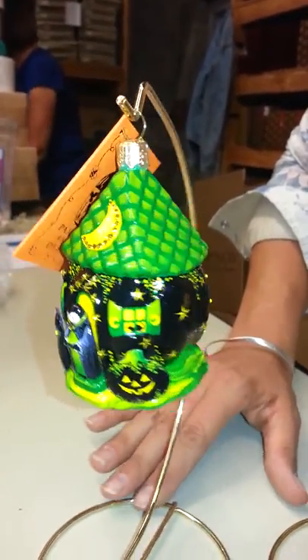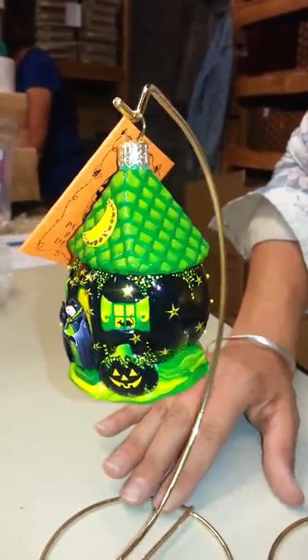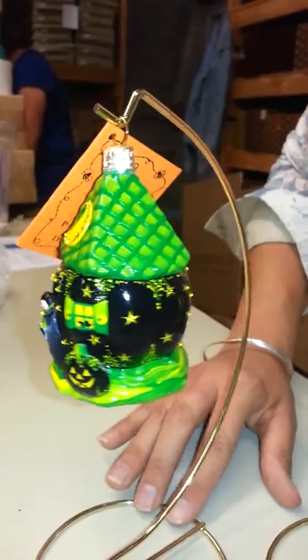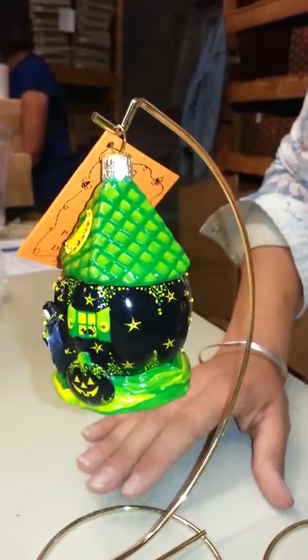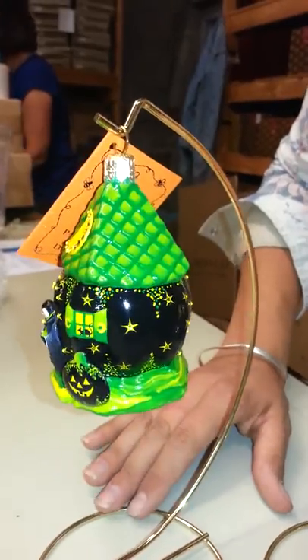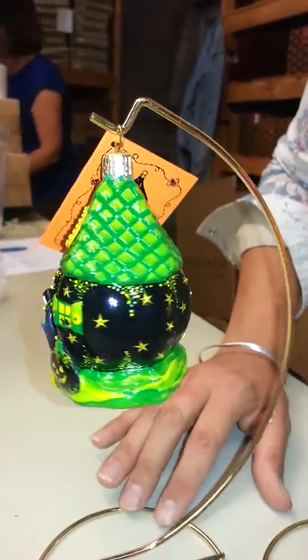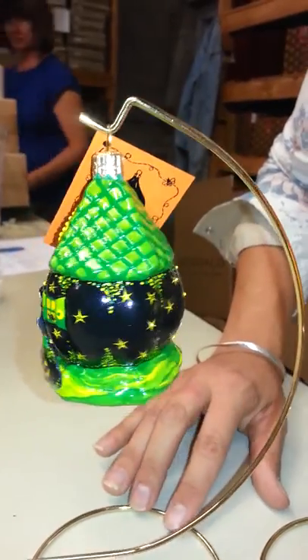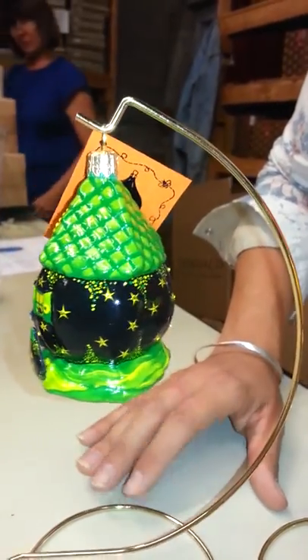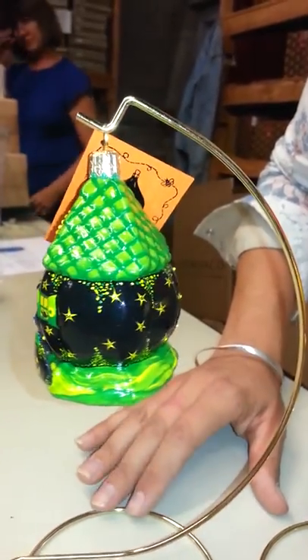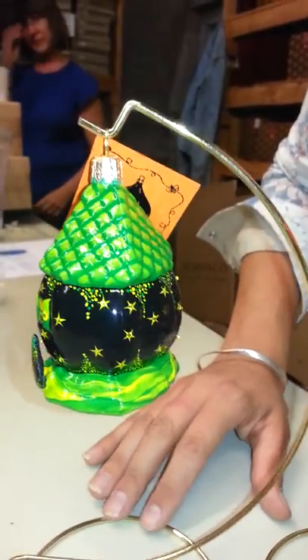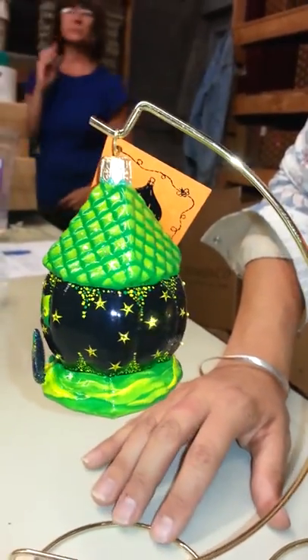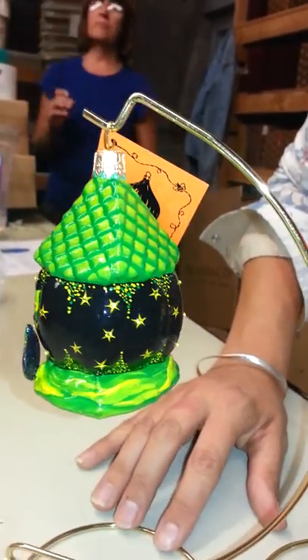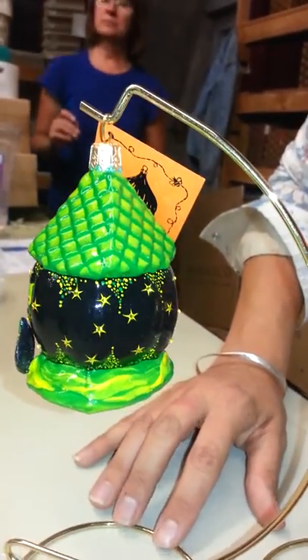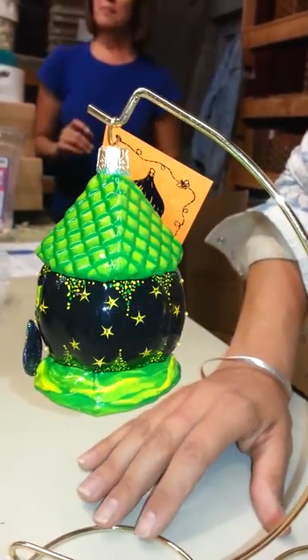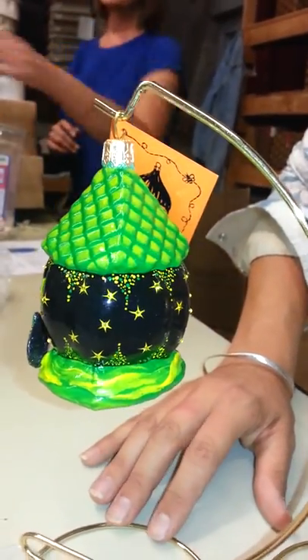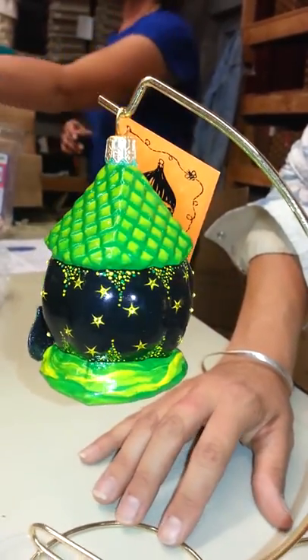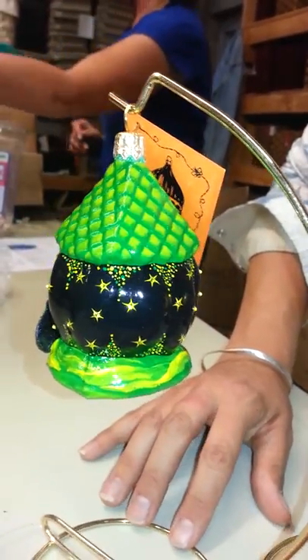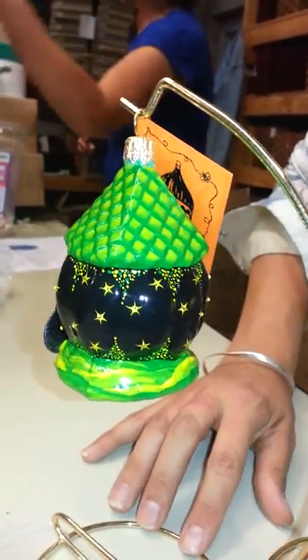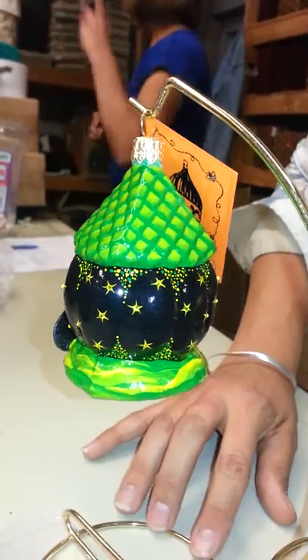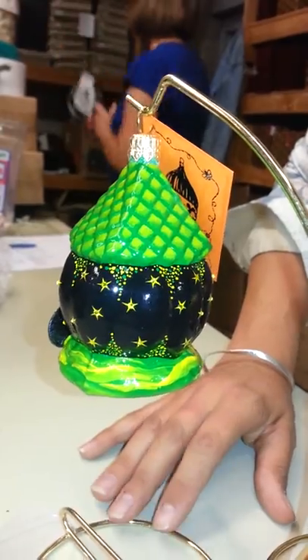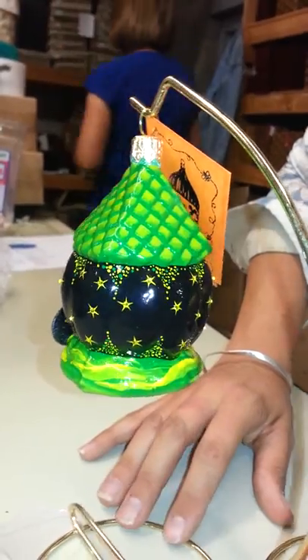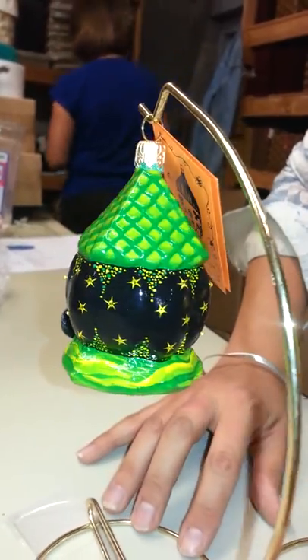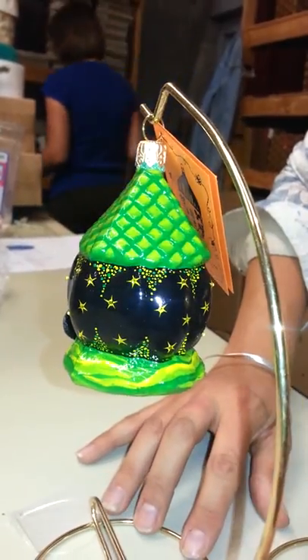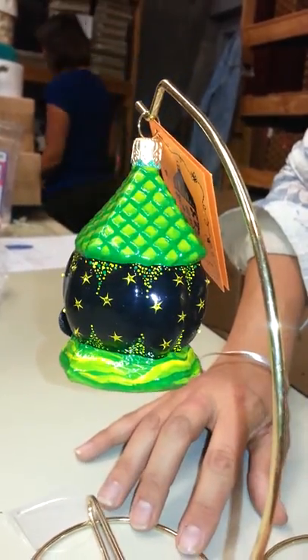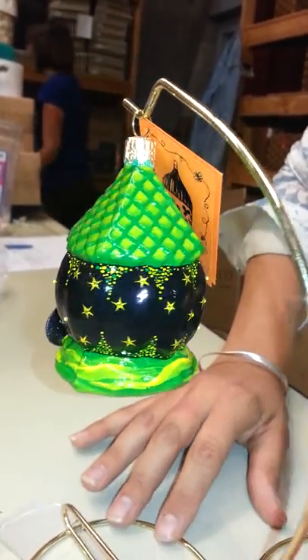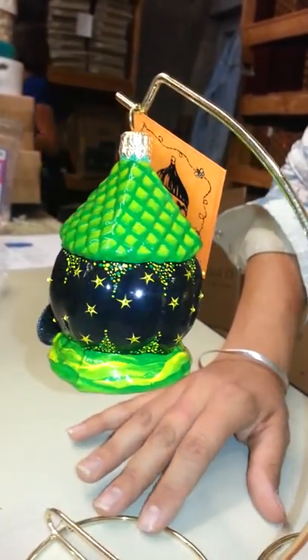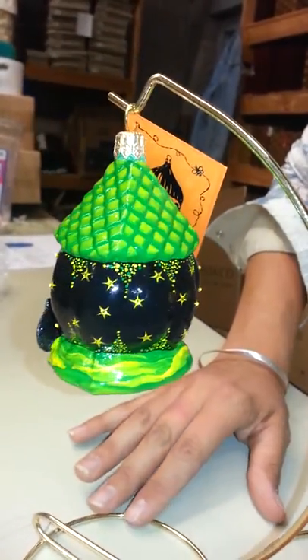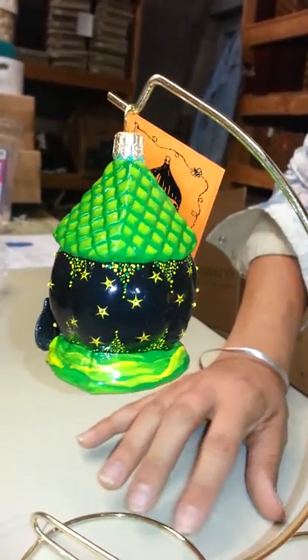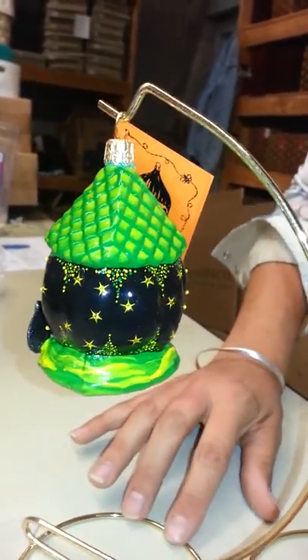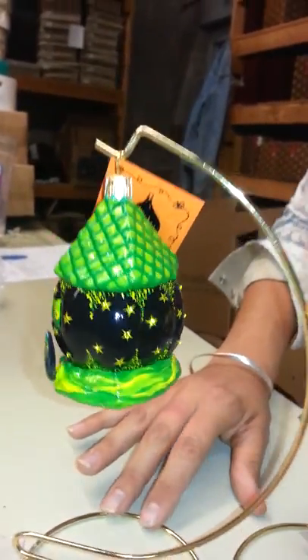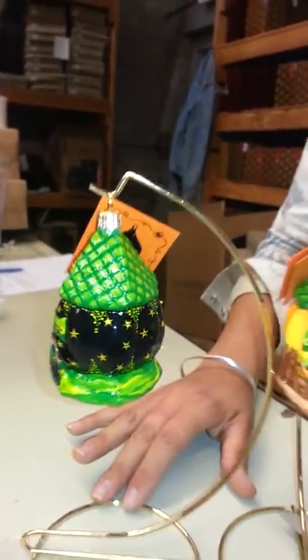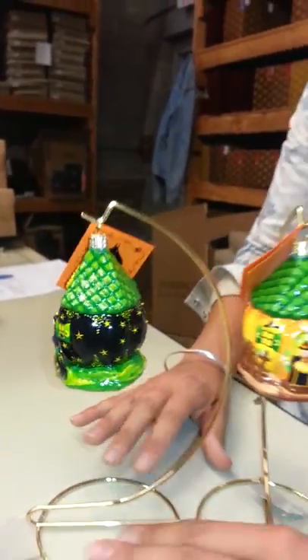And then as you go around towards the back, this one is studded with the yellow crystals in this star pattern across the whole back of the ornament. So this is absolutely spectacular.